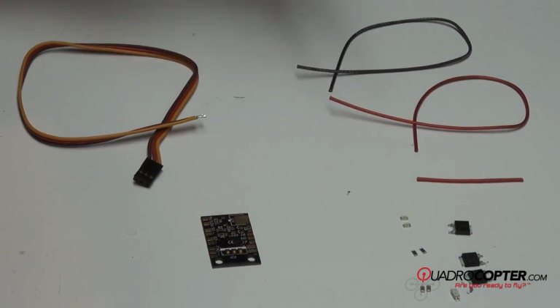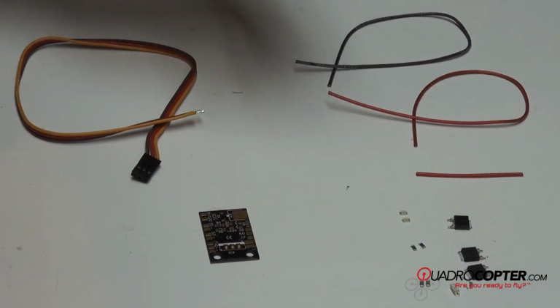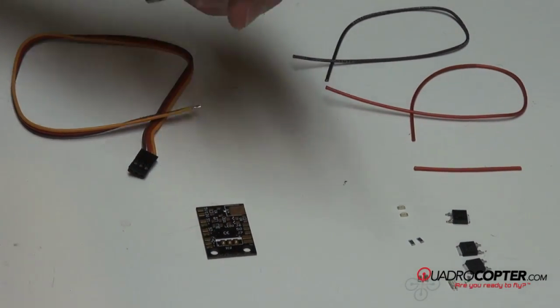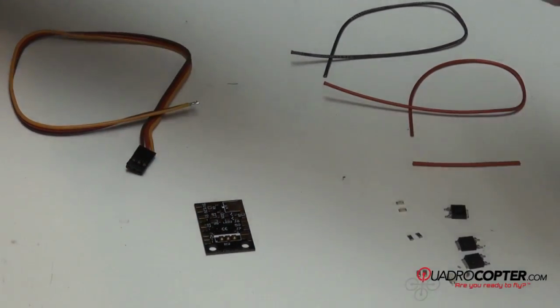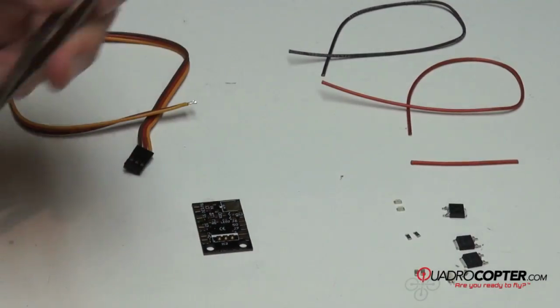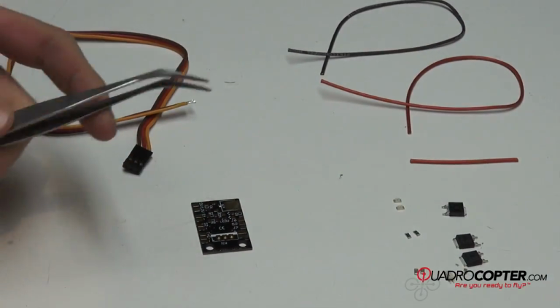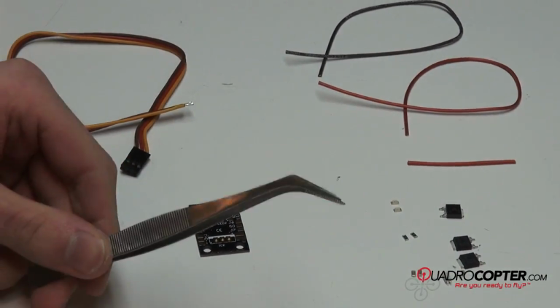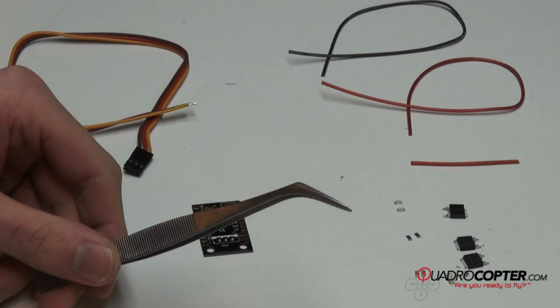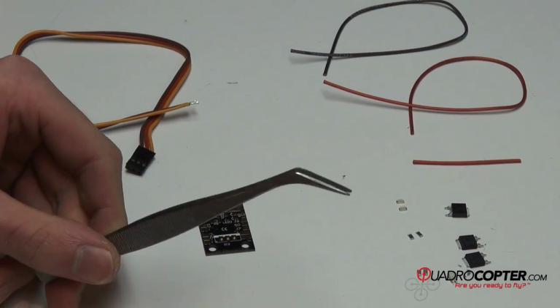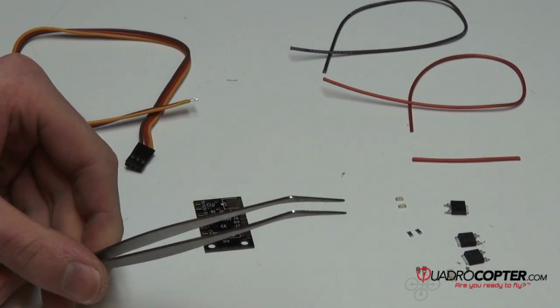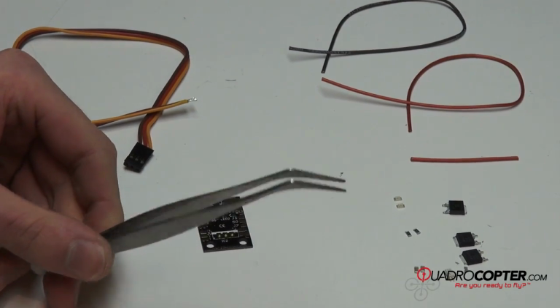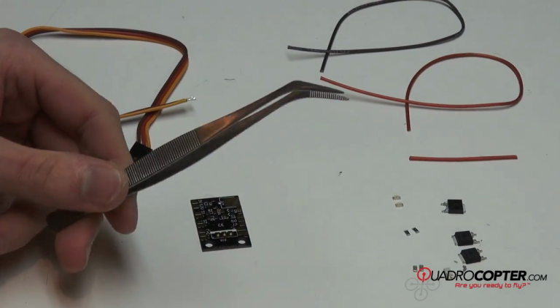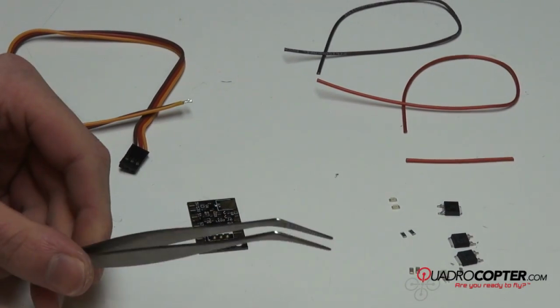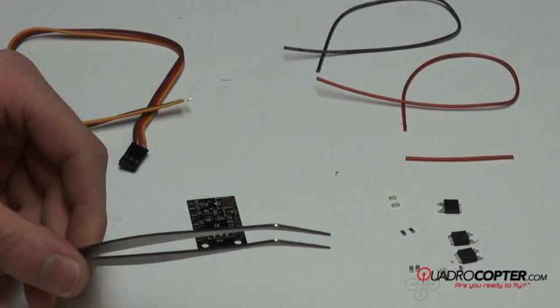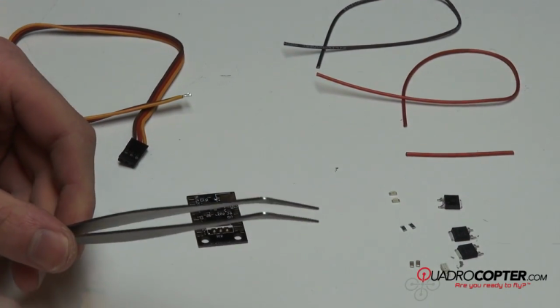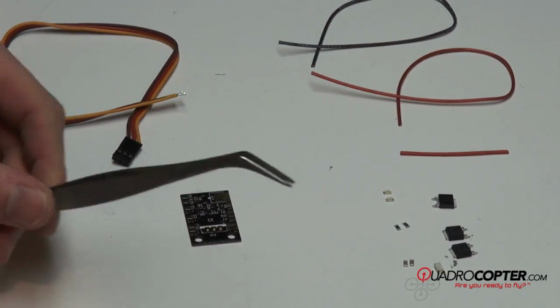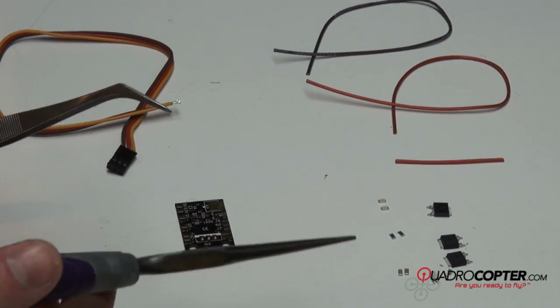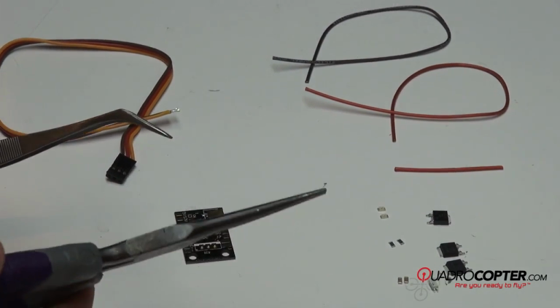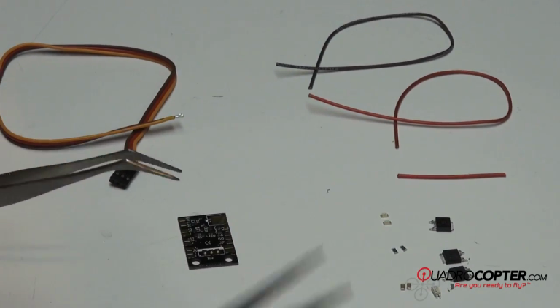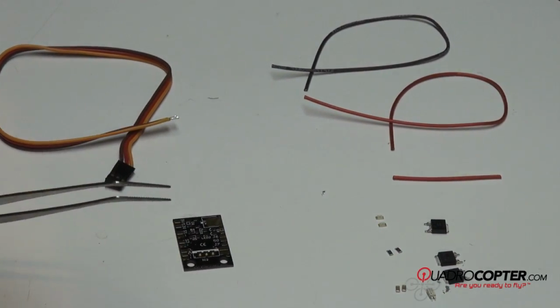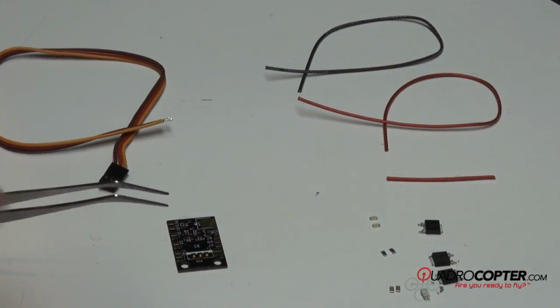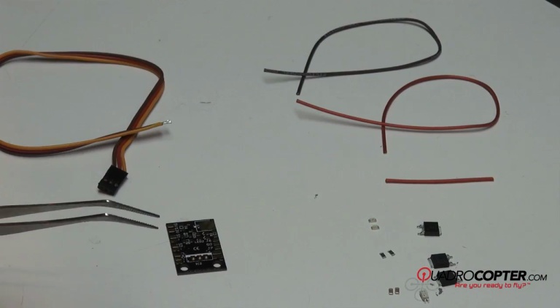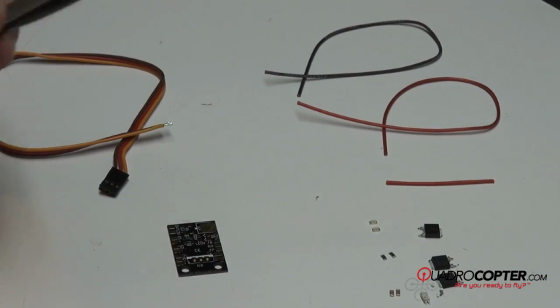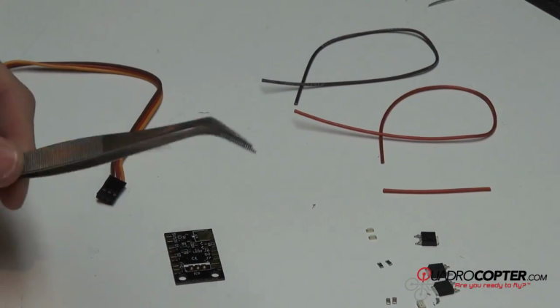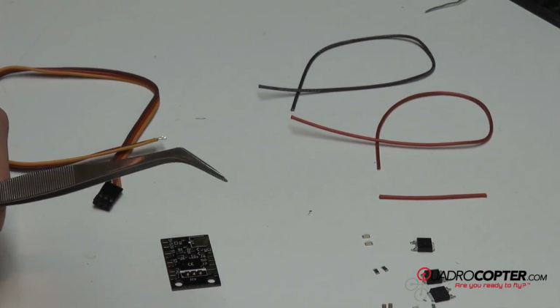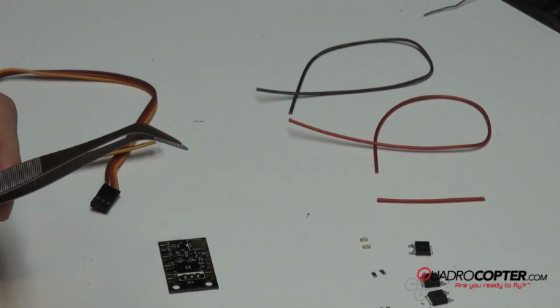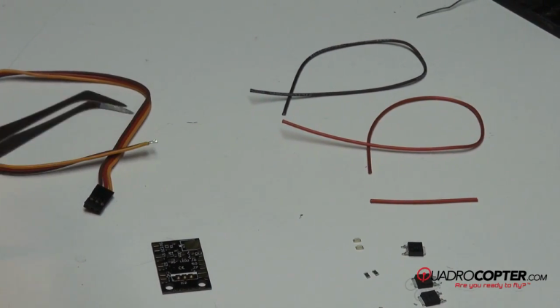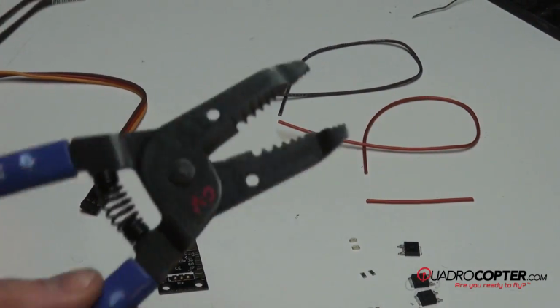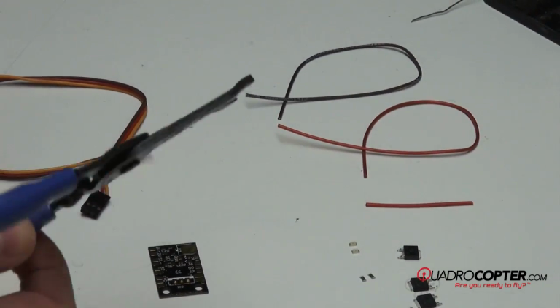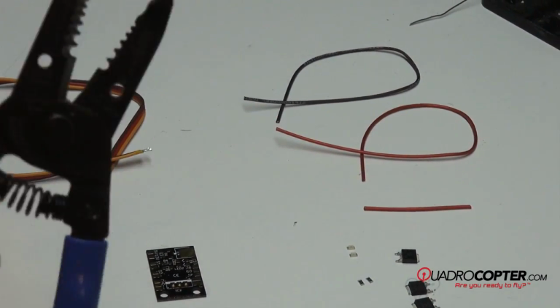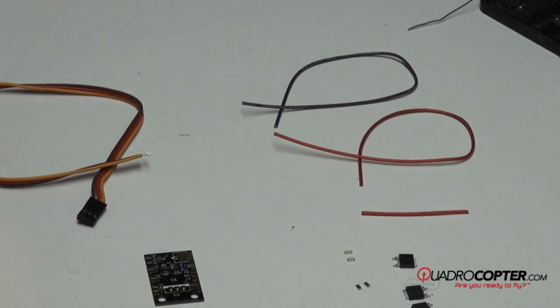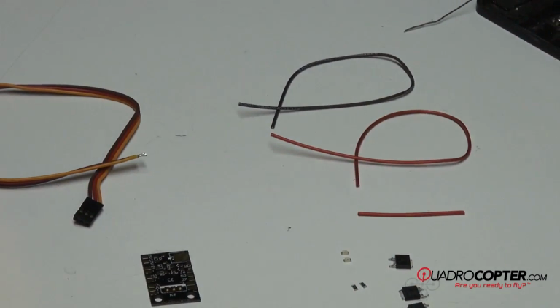To do this, we're going to need our soldering pen, and some tweezers are extremely useful. If not, some needle nose pliers will help, but you definitely want tweezers. Some wire strippers will also probably be required.